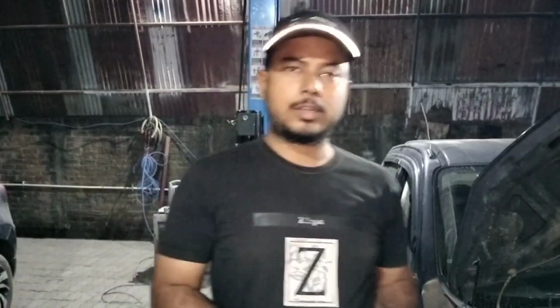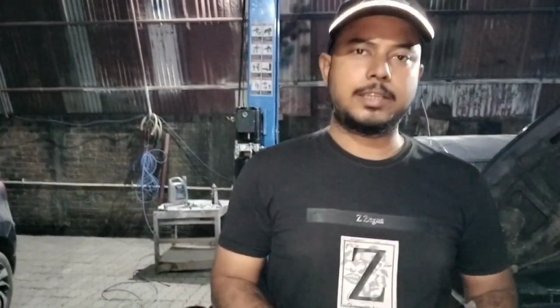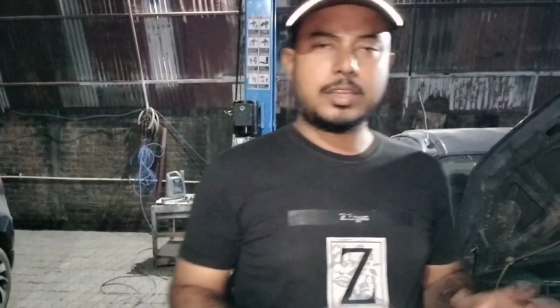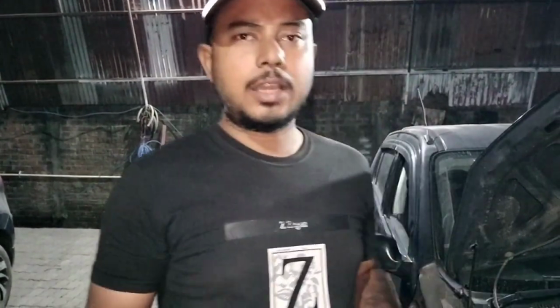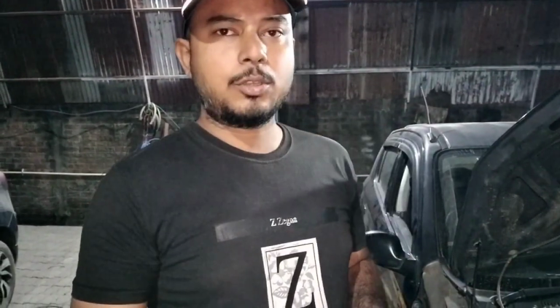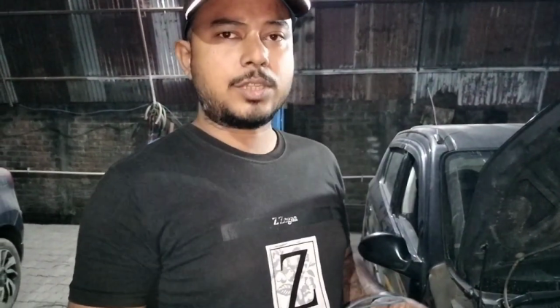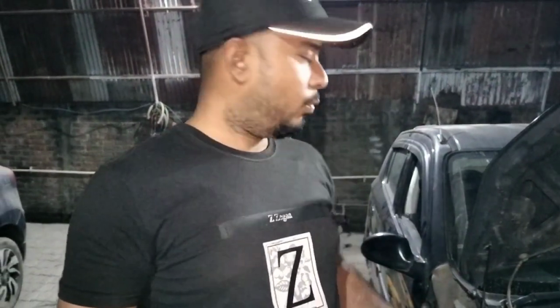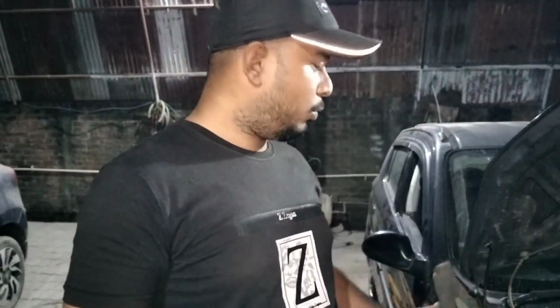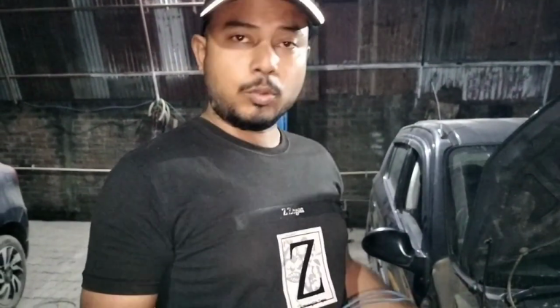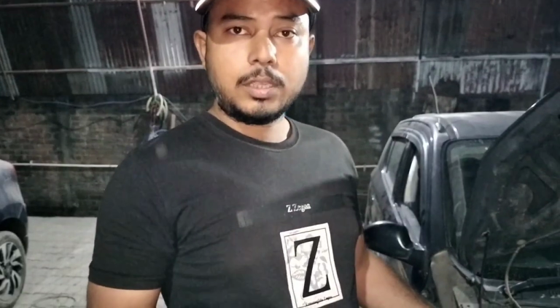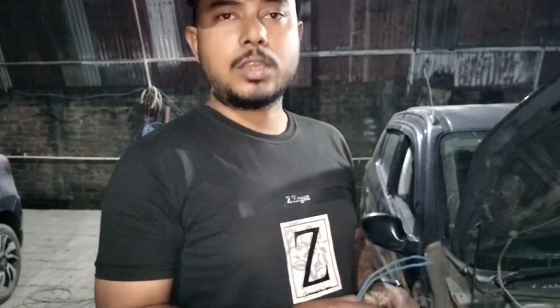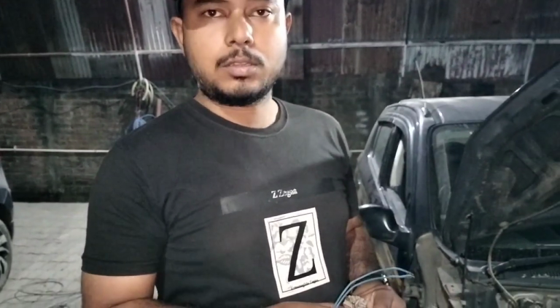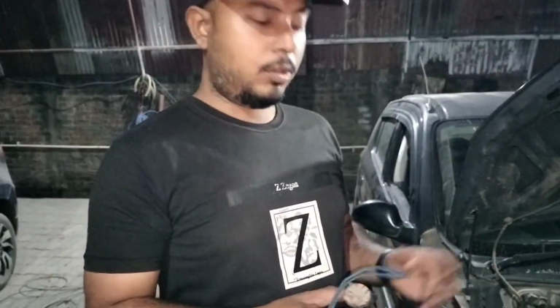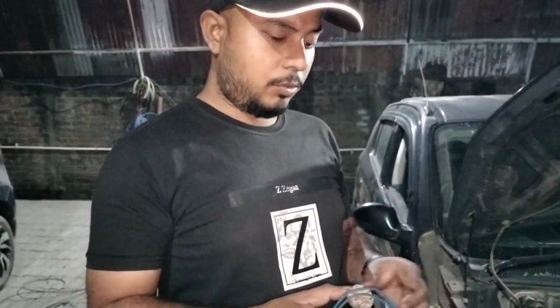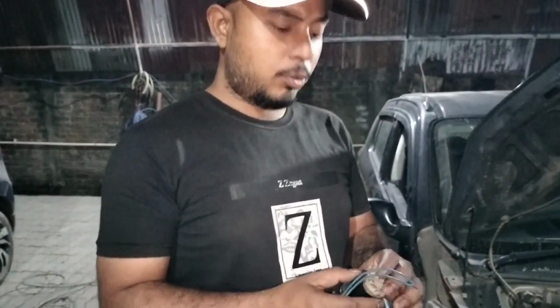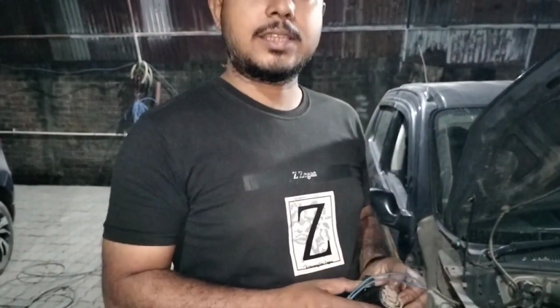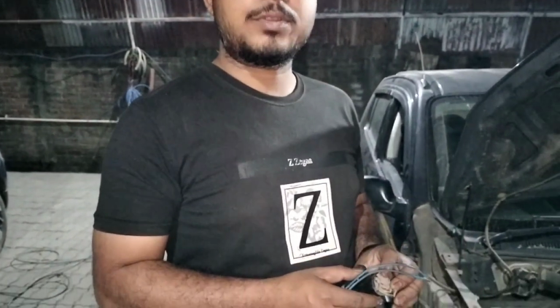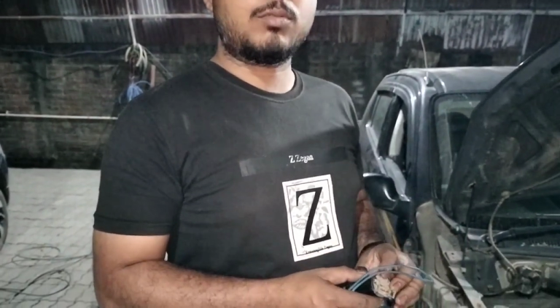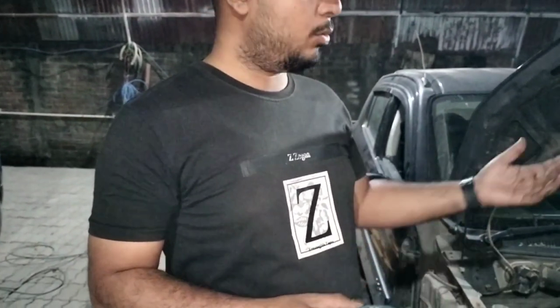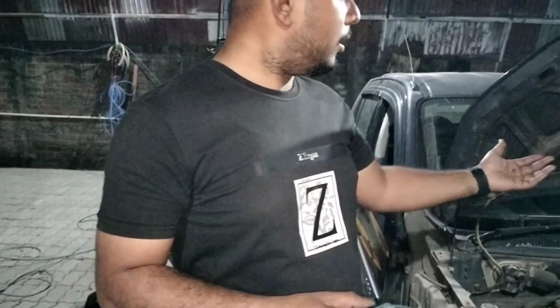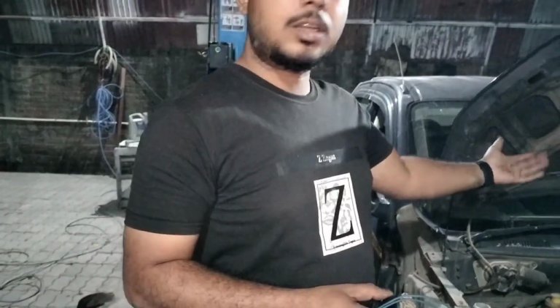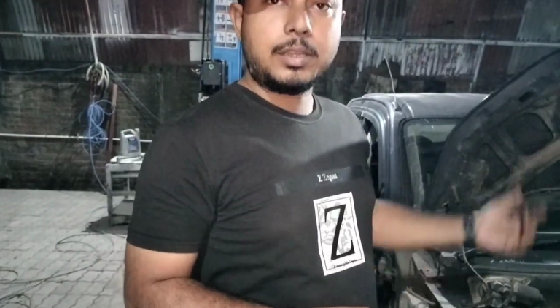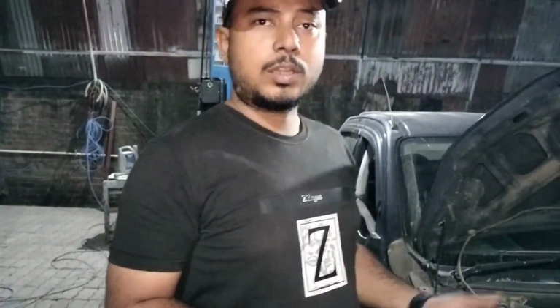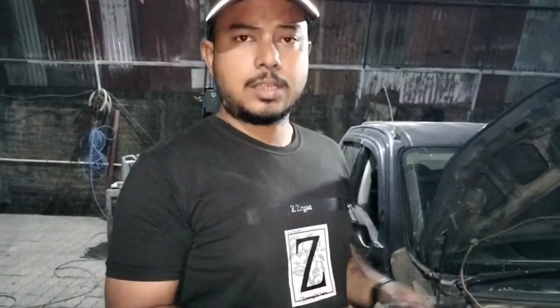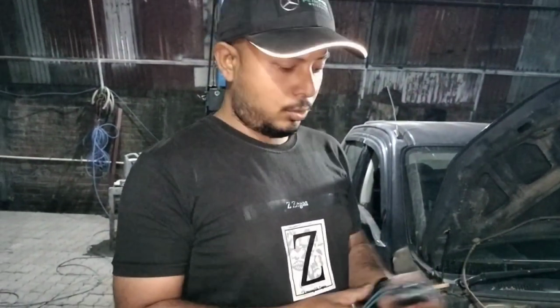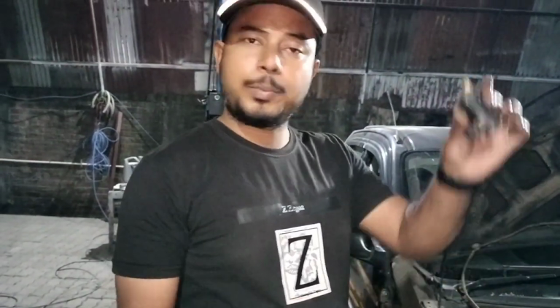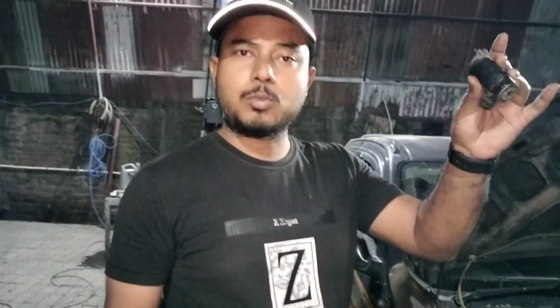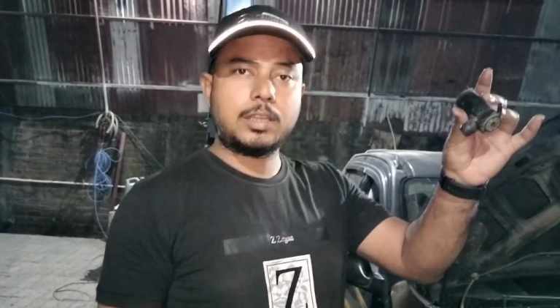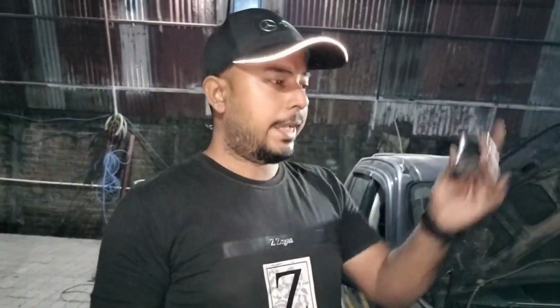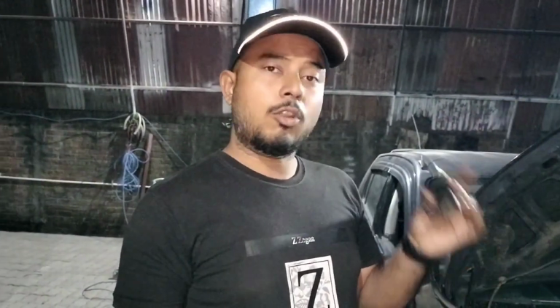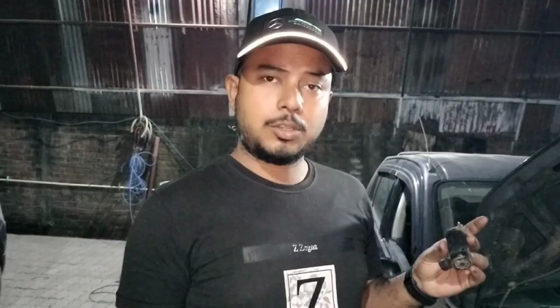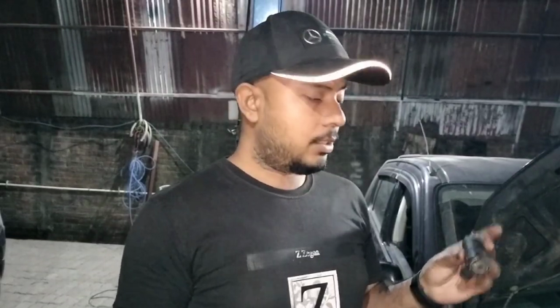Welcome back to my channel. In this video I will be showing you how to check whether your wiper motor is working or not. In most cases what happens is that whenever you use the wiper, water does not come. So I have opened up this motor here.